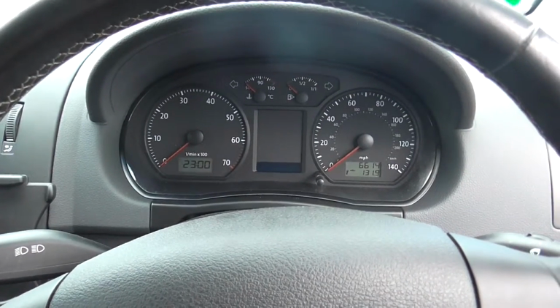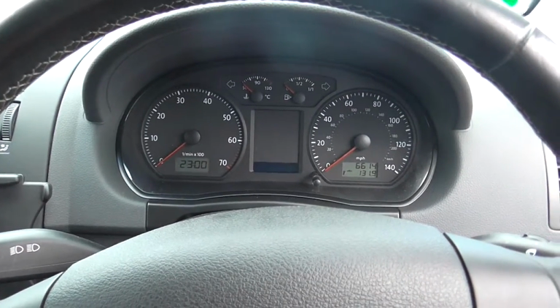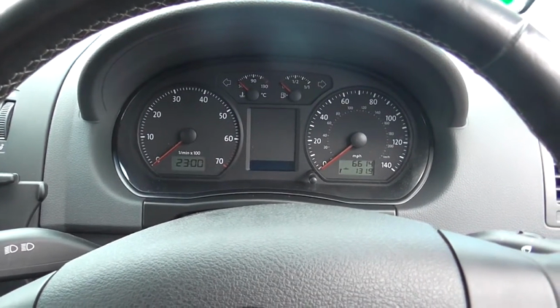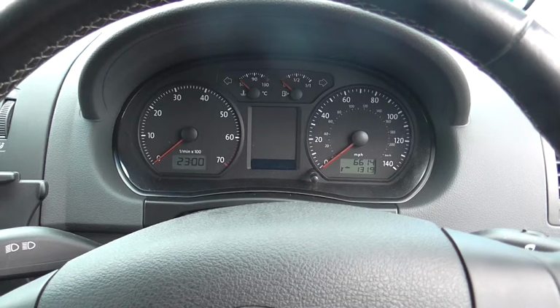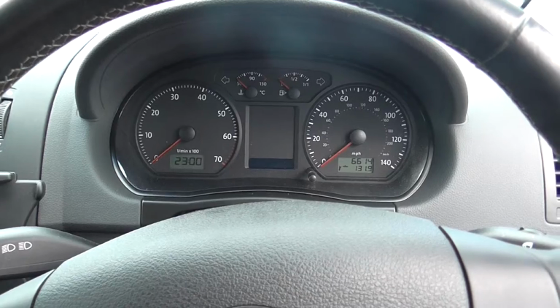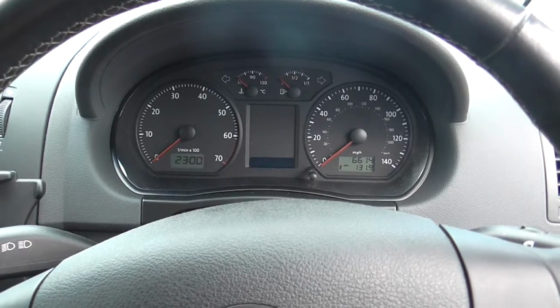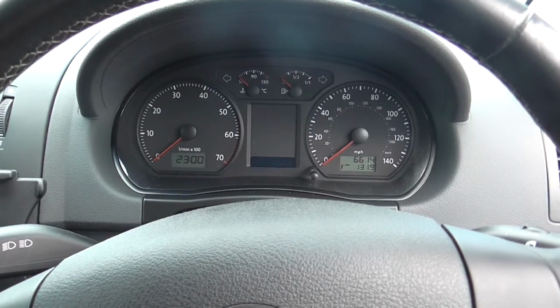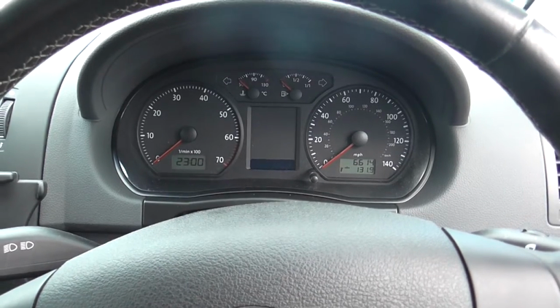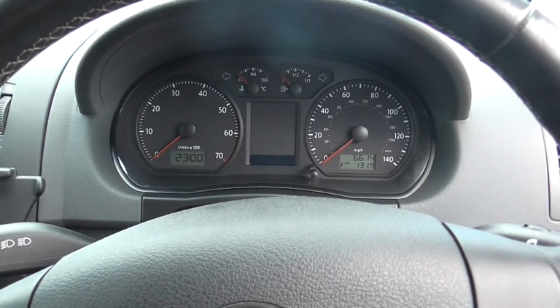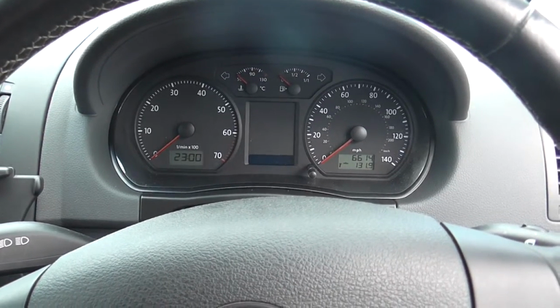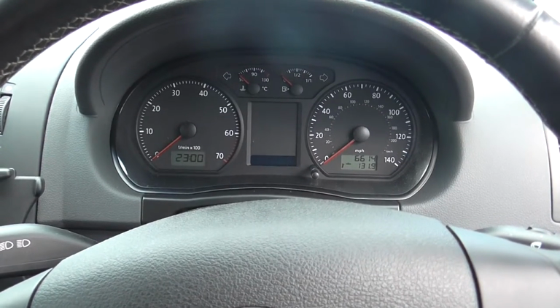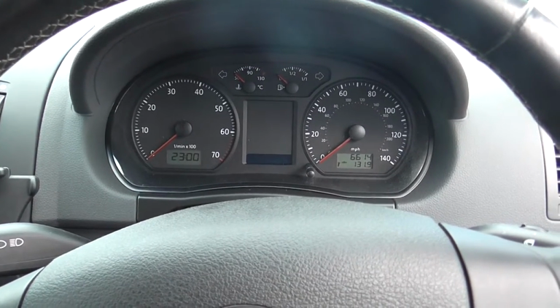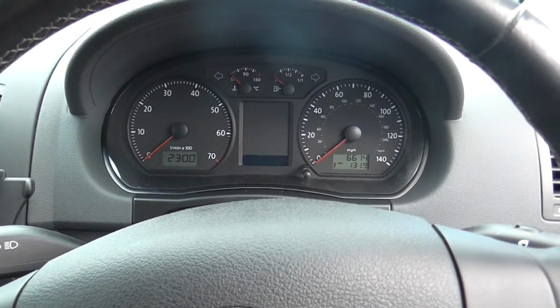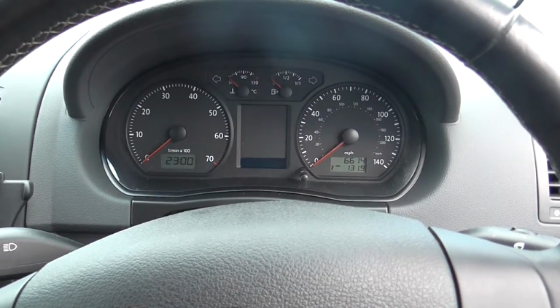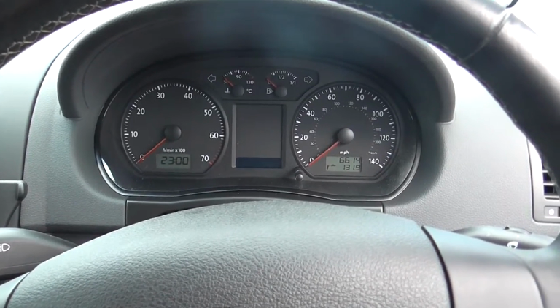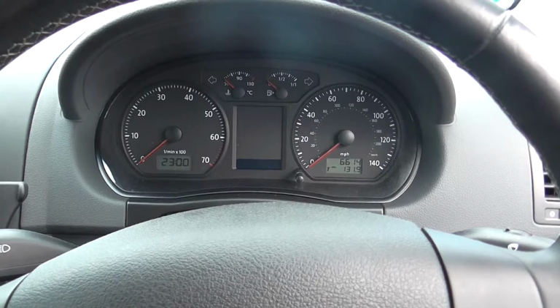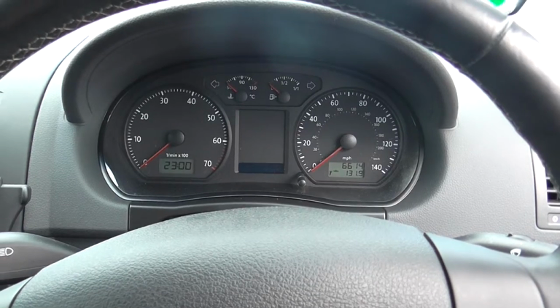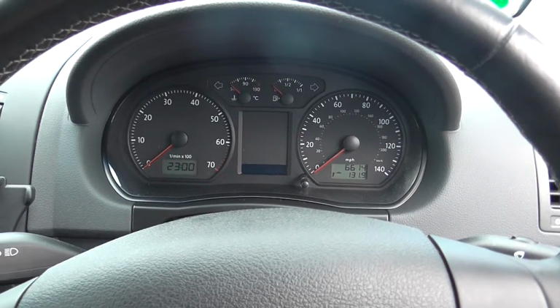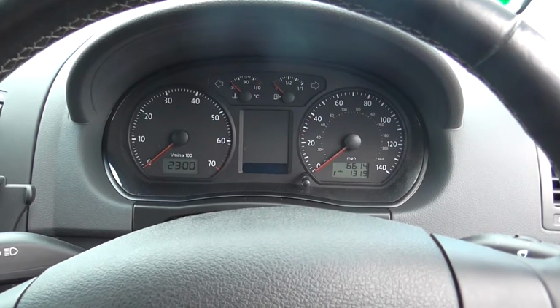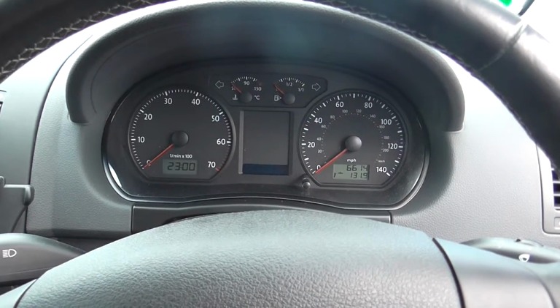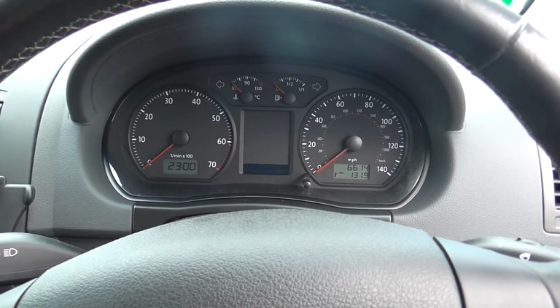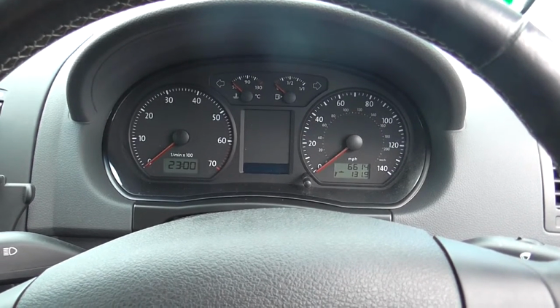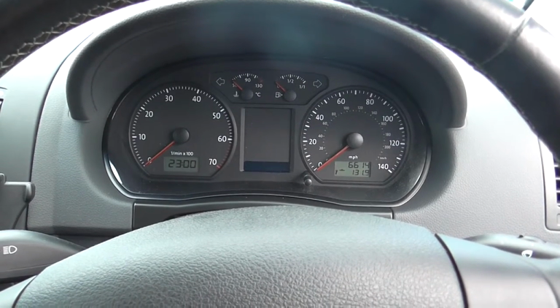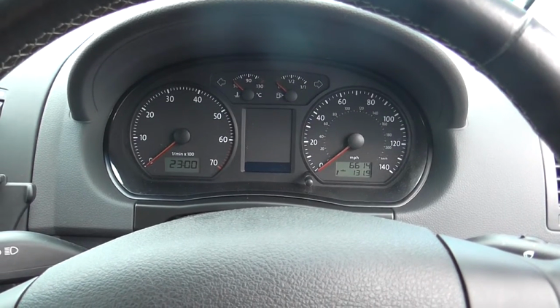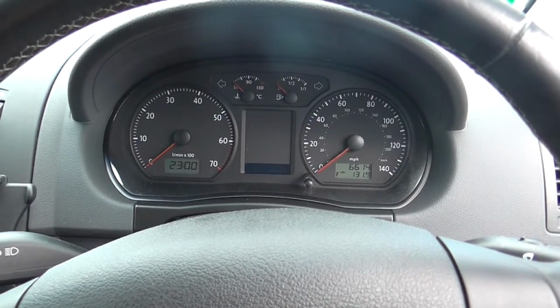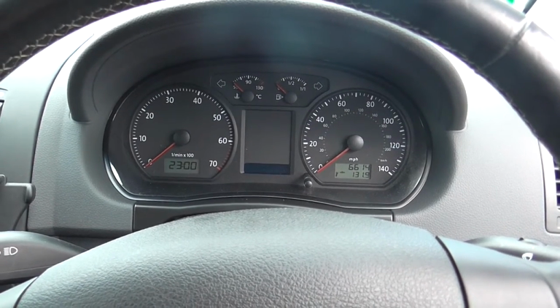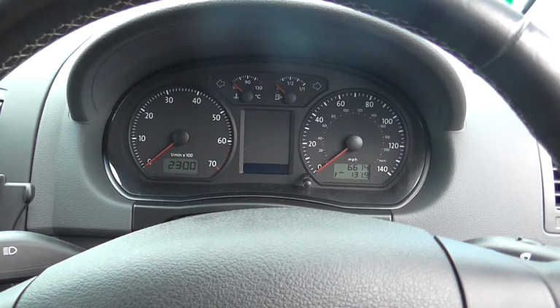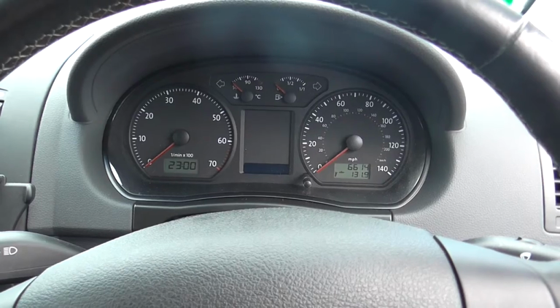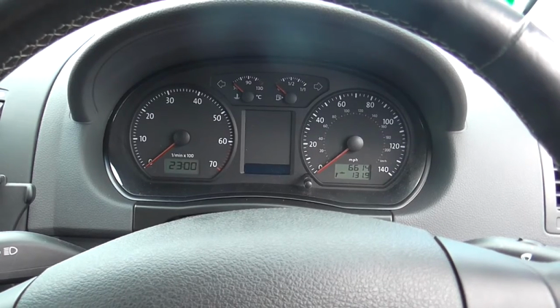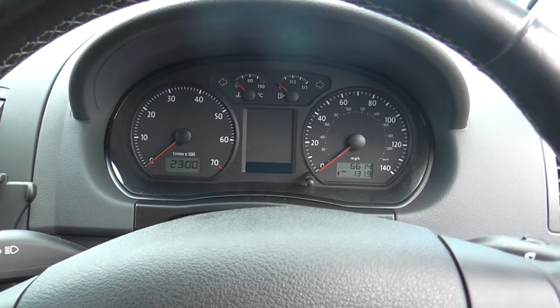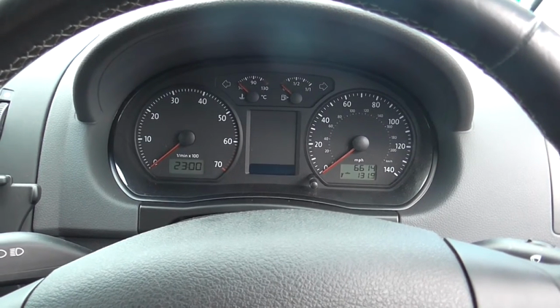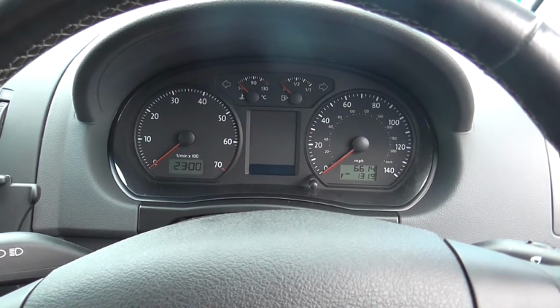We have some great finance packages on this model, which has only done 6,614 miles. If you were to reserve this vehicle online, you would receive an additional discount. Thank you for watching.